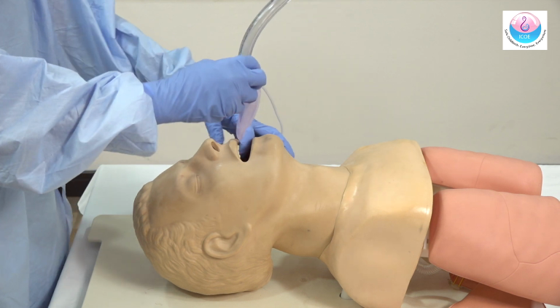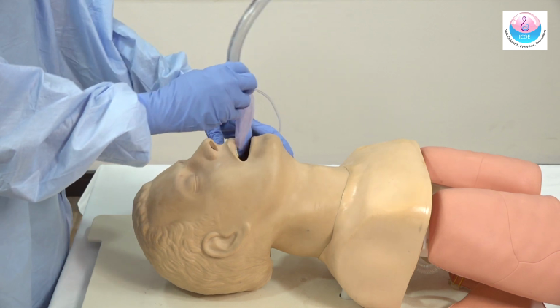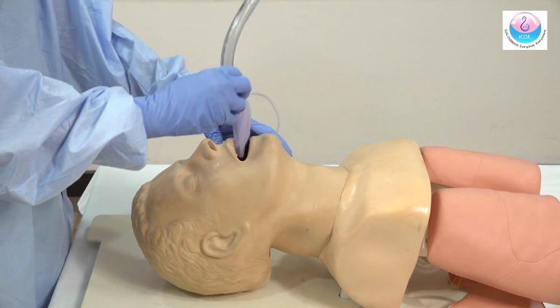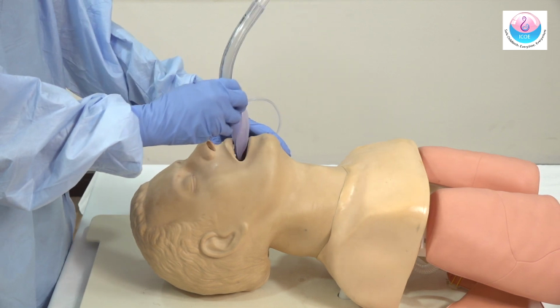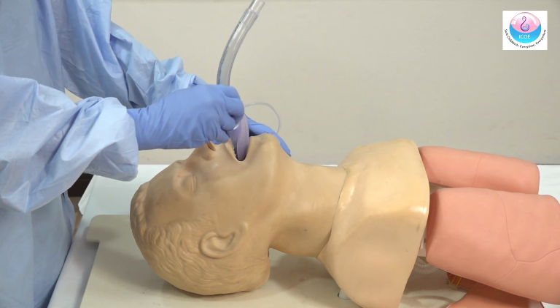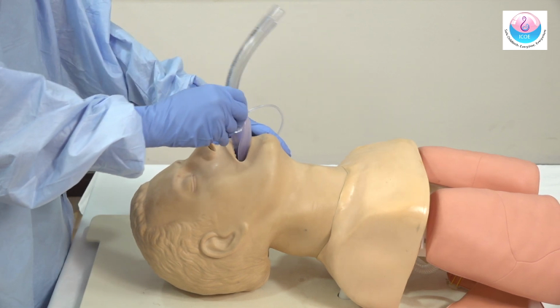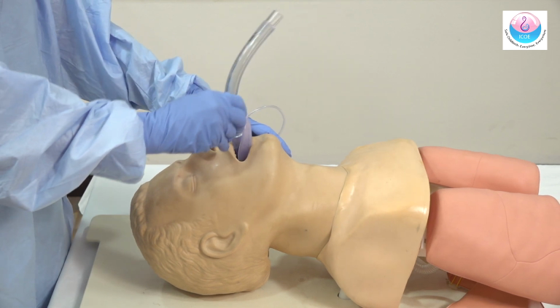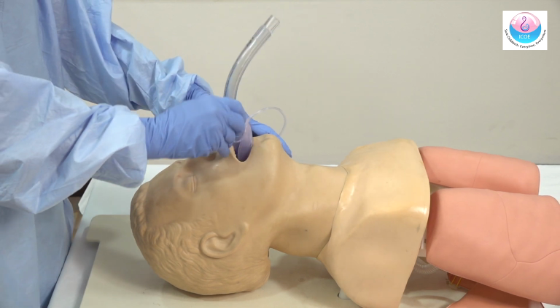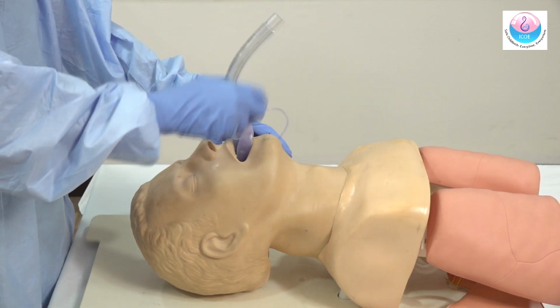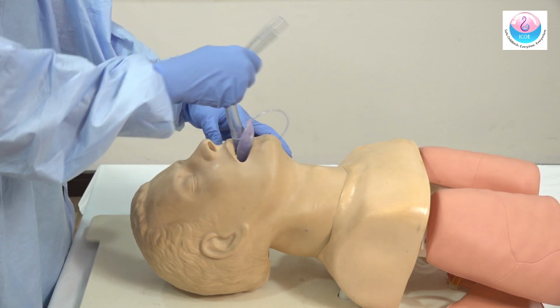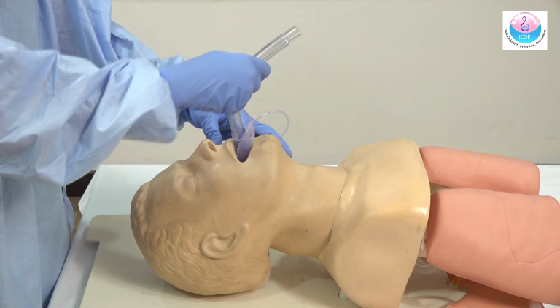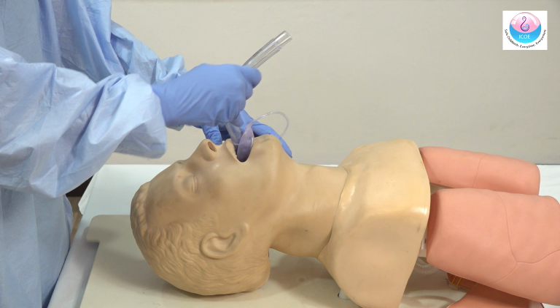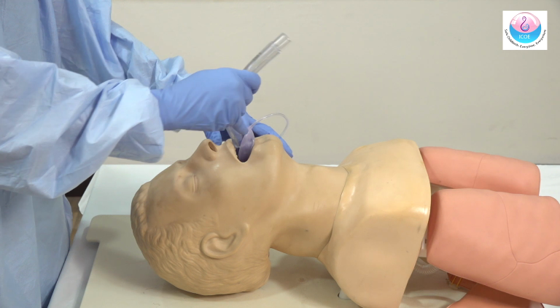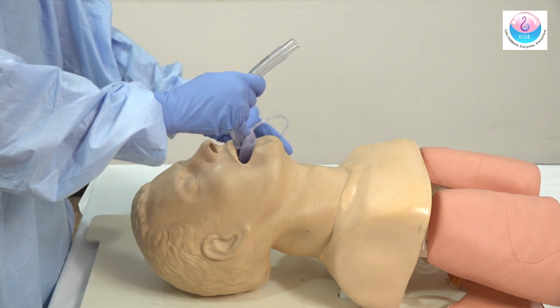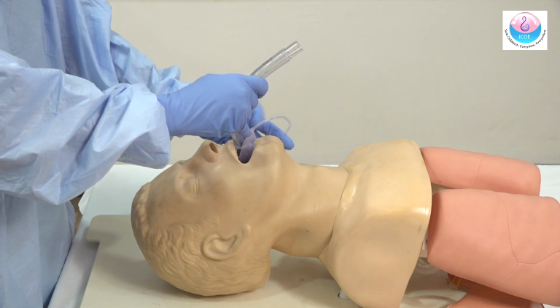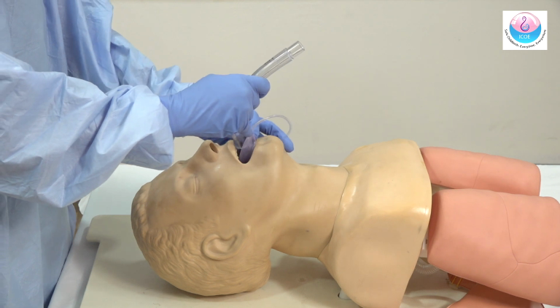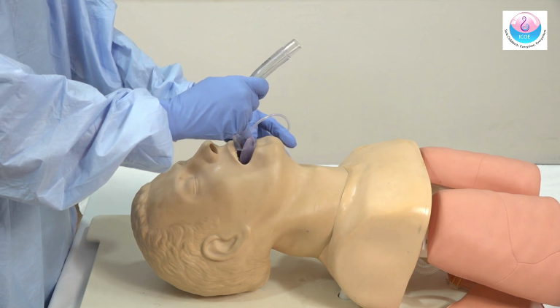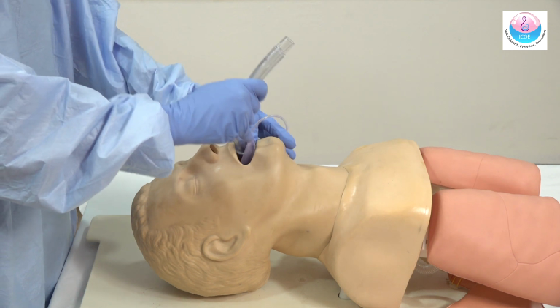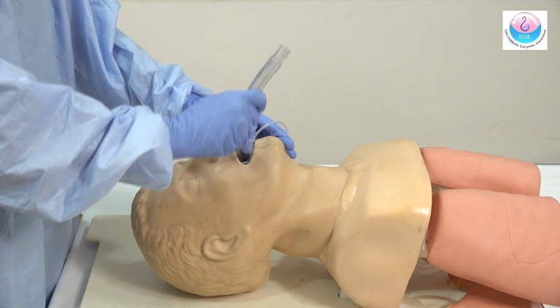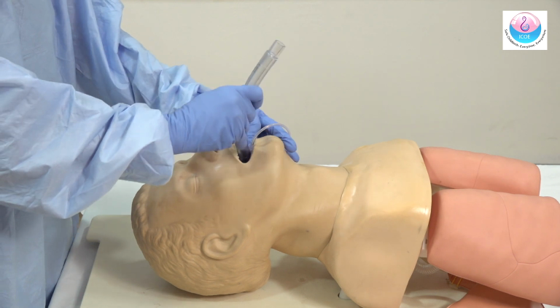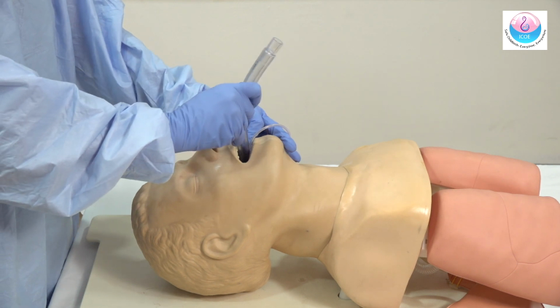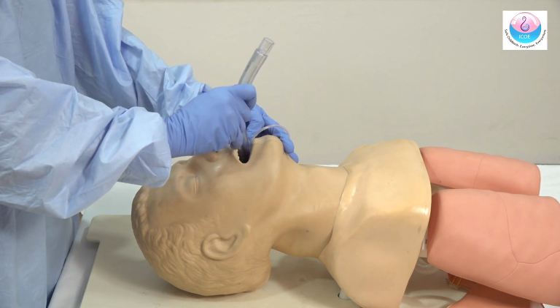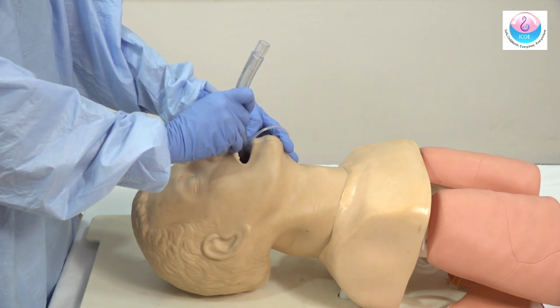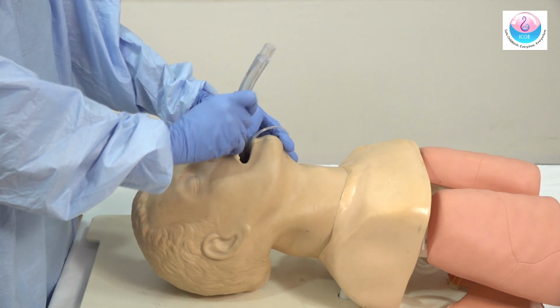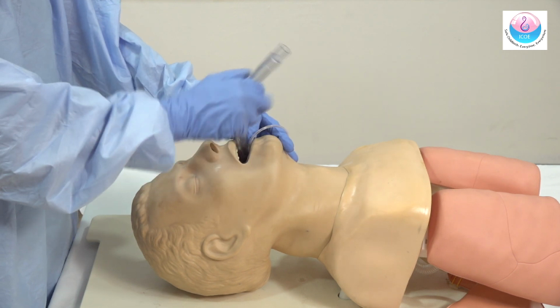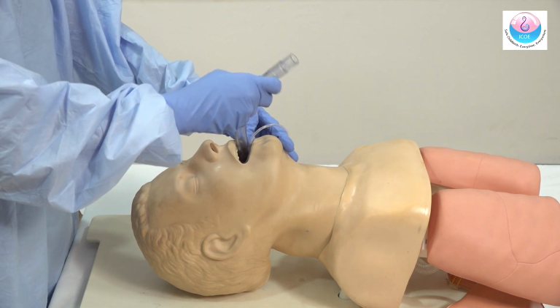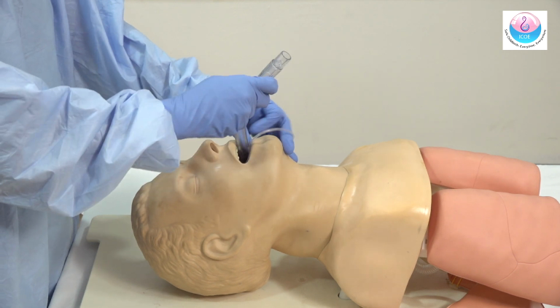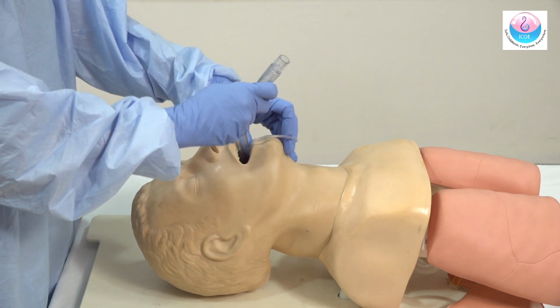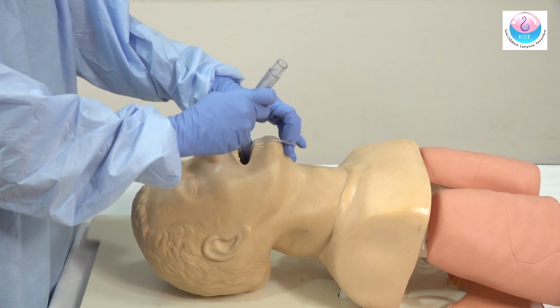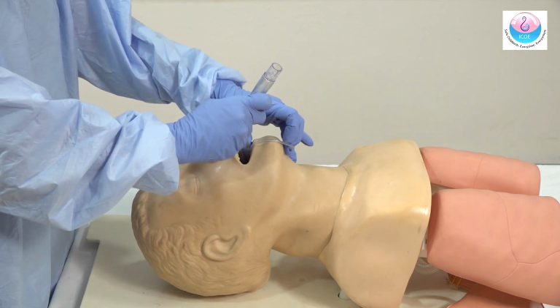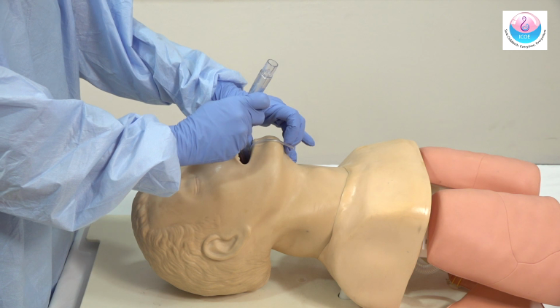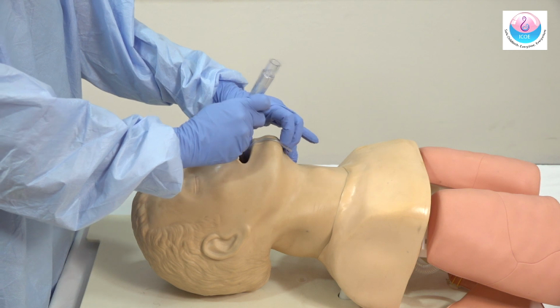Flex the neck, lift the chin, and glide the mask with the lubricated posterior aspect along the palate. The marking will ensure correct depth. Inflate the cuff.